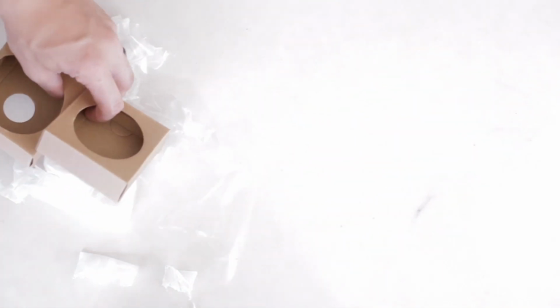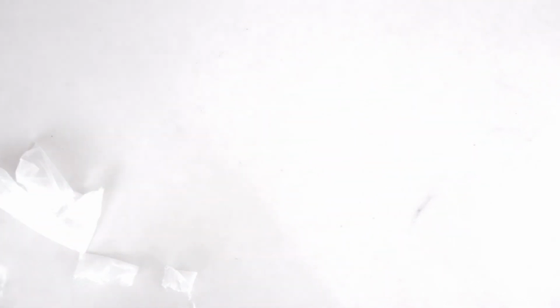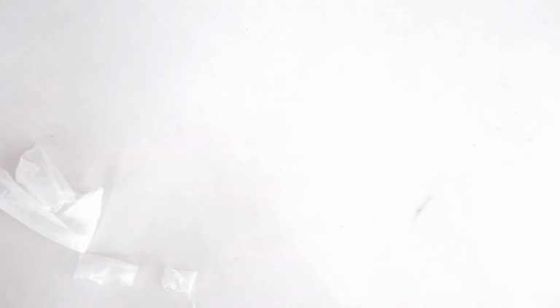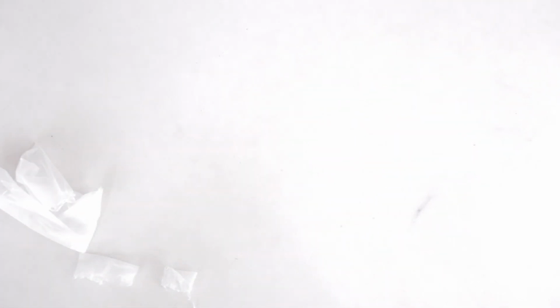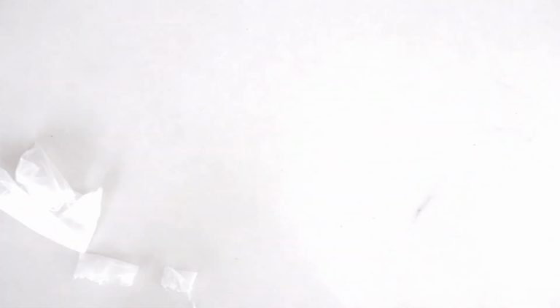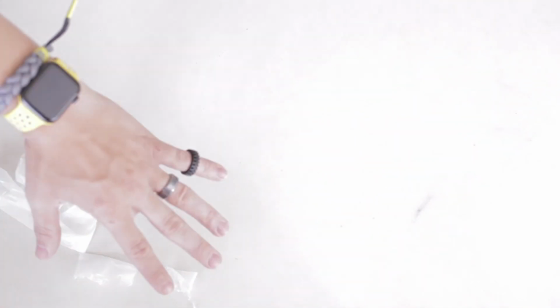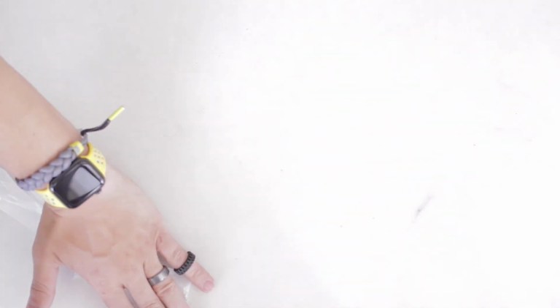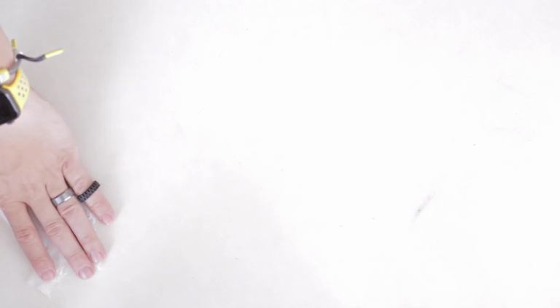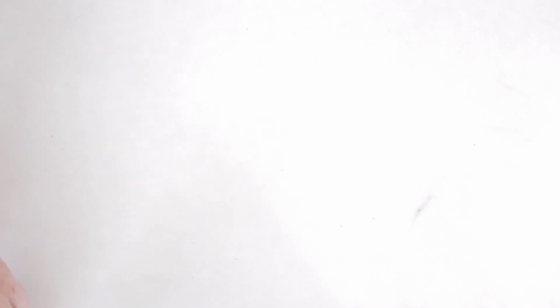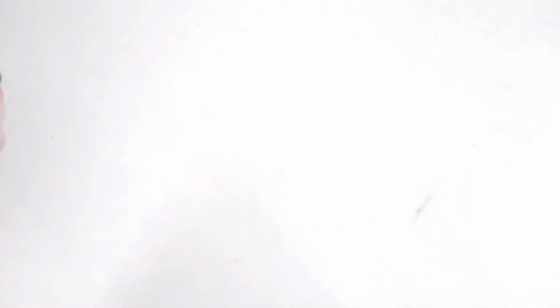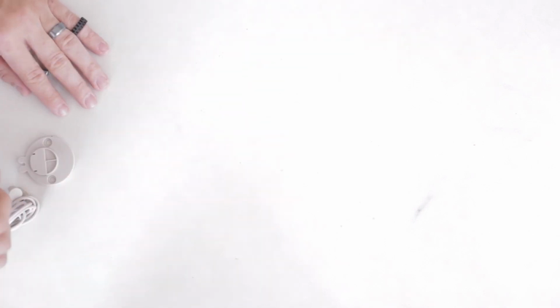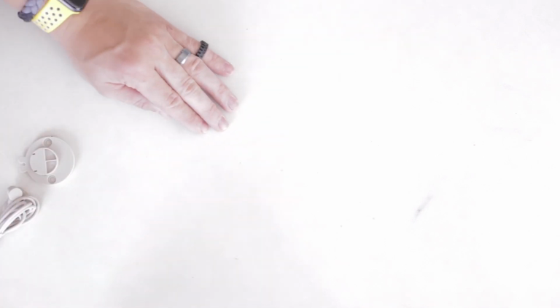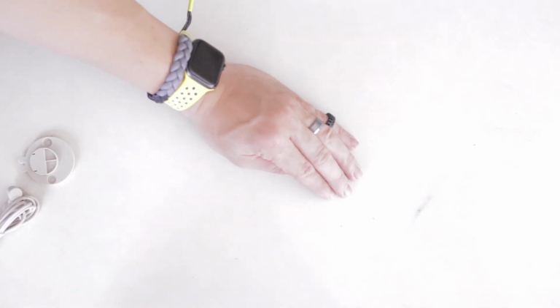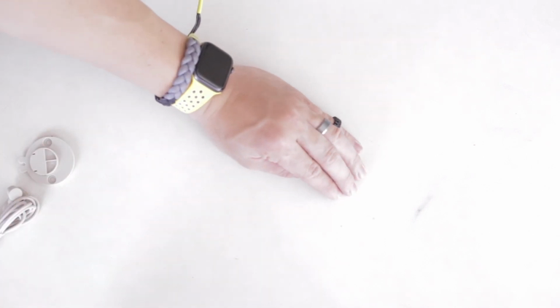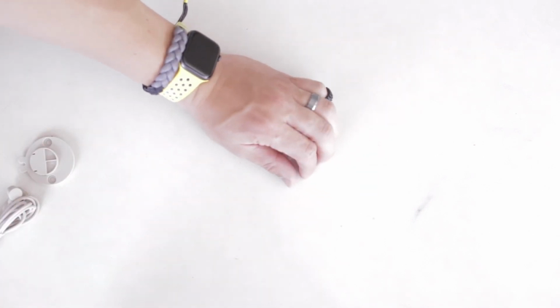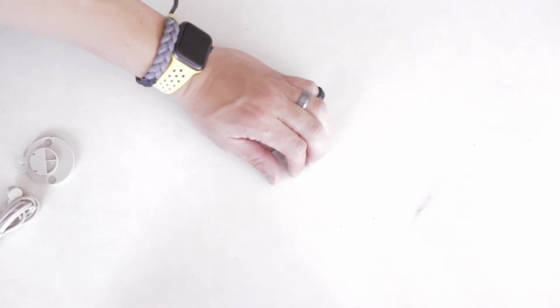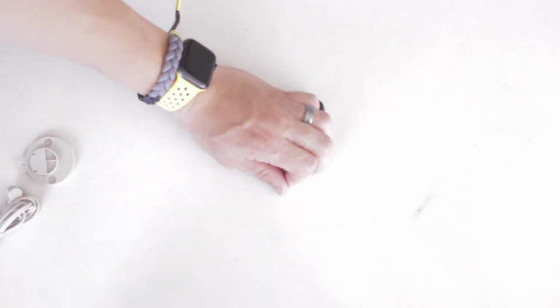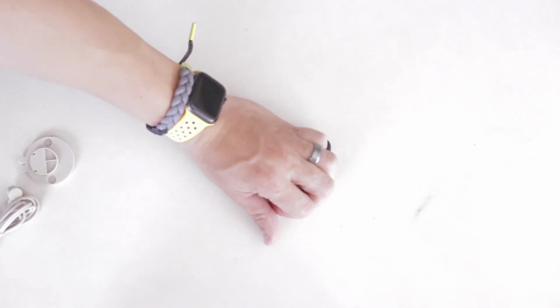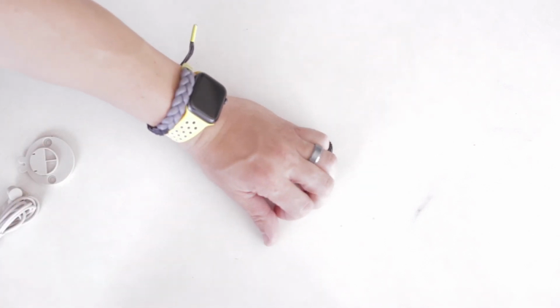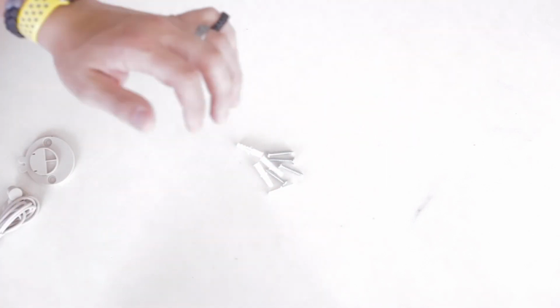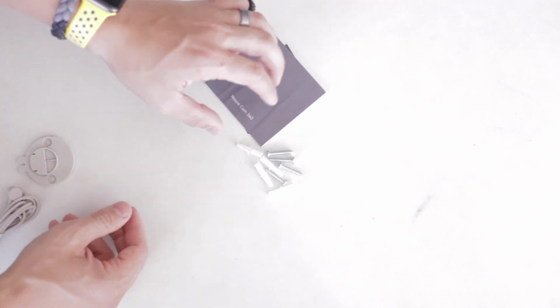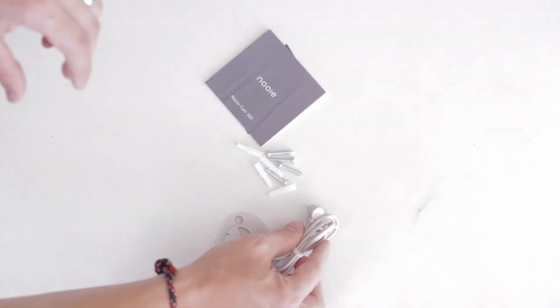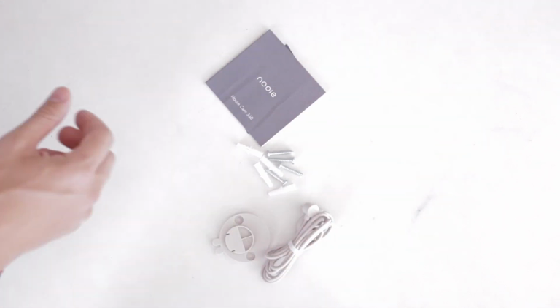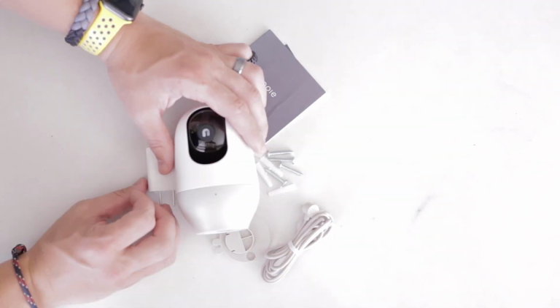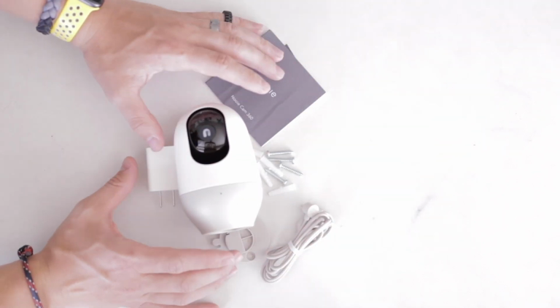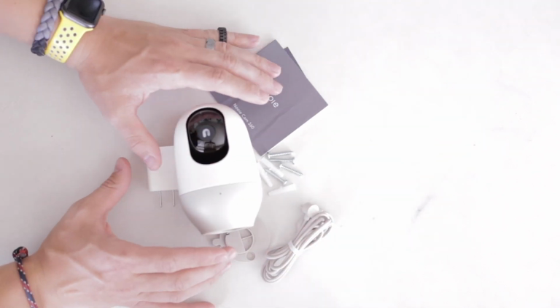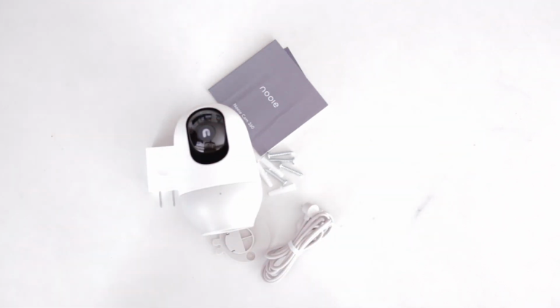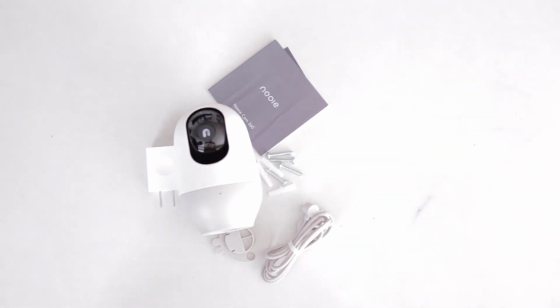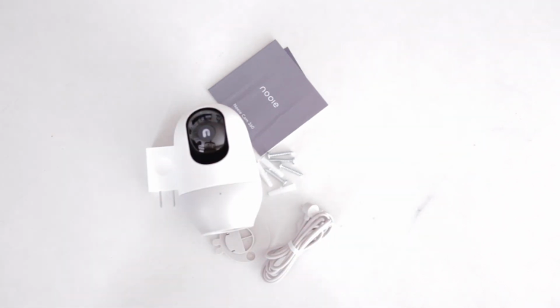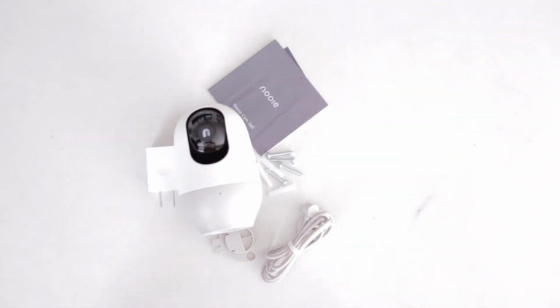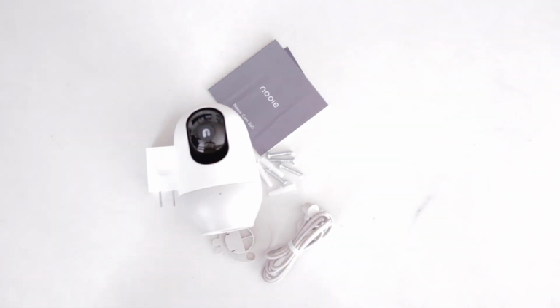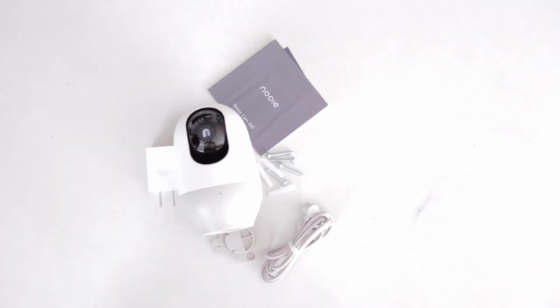The box contains the following: screws for the mount, instructions, the mount itself, a power cable, and lastly the Cam 360 itself along with the power adapter.